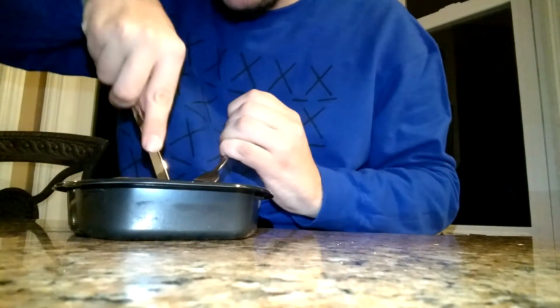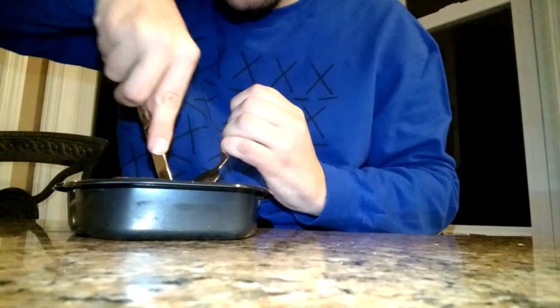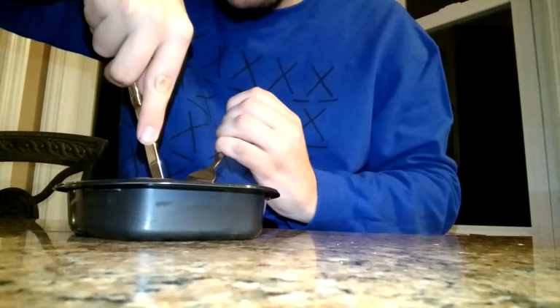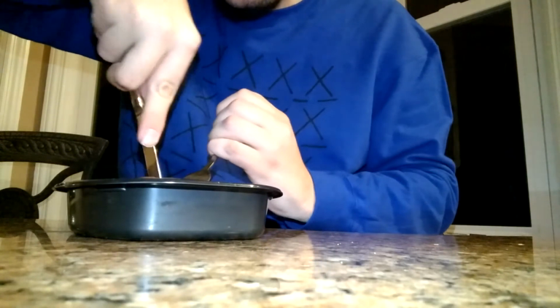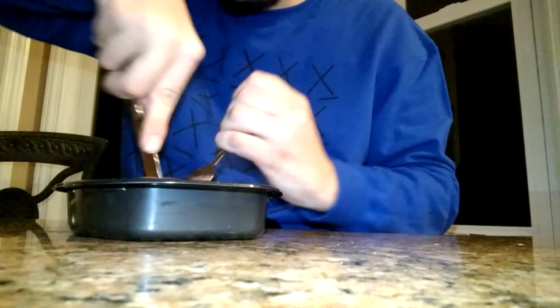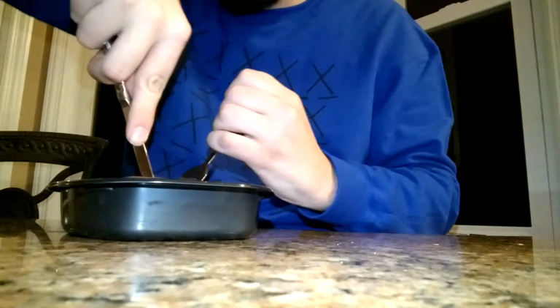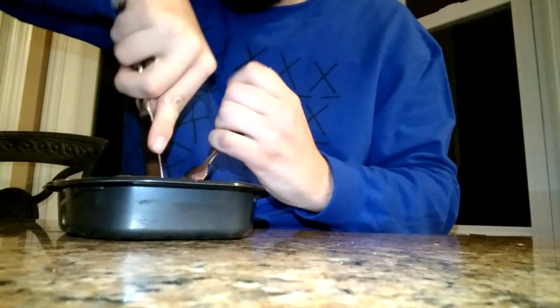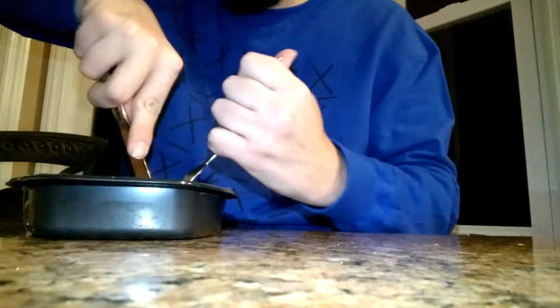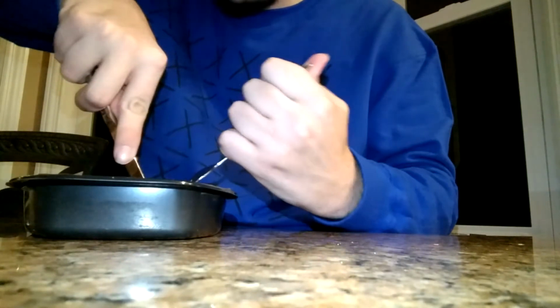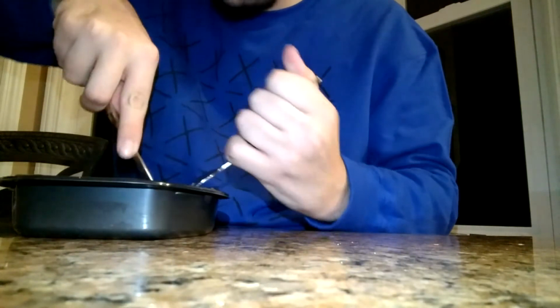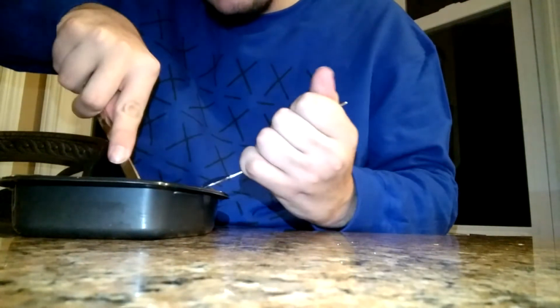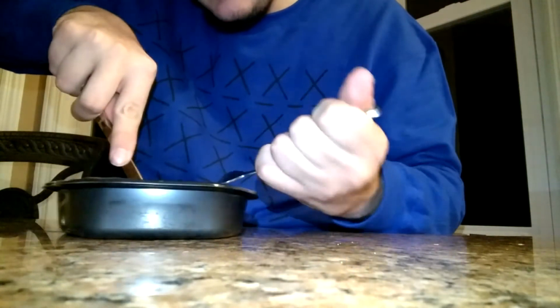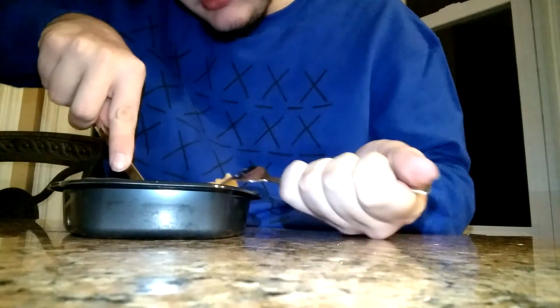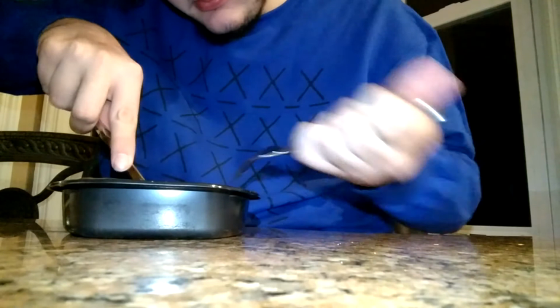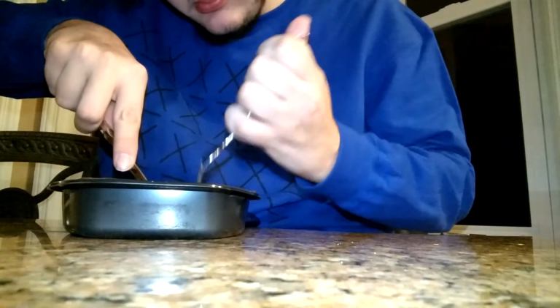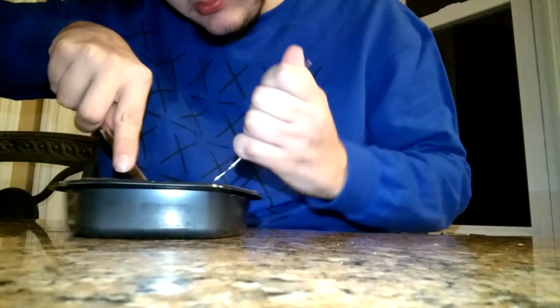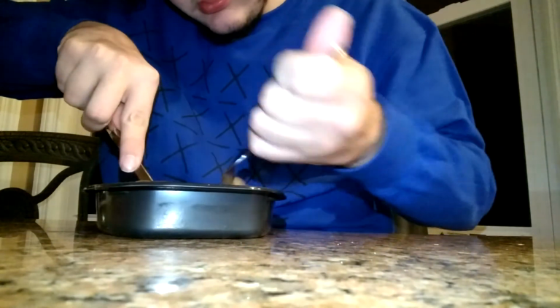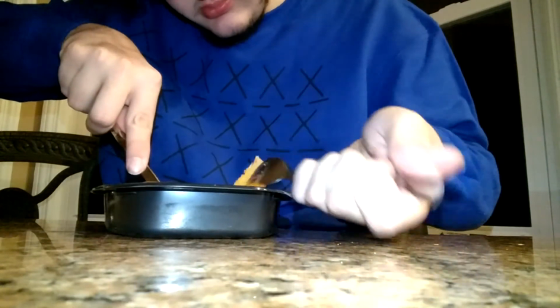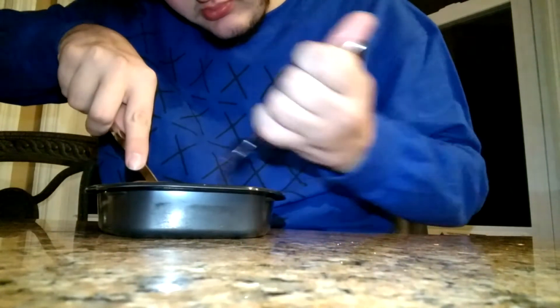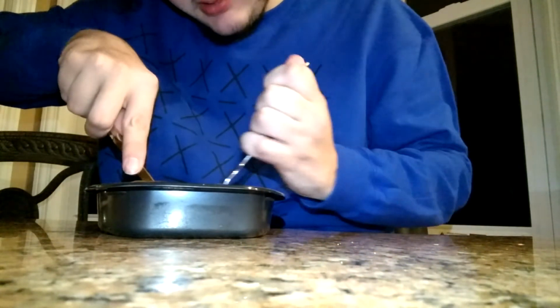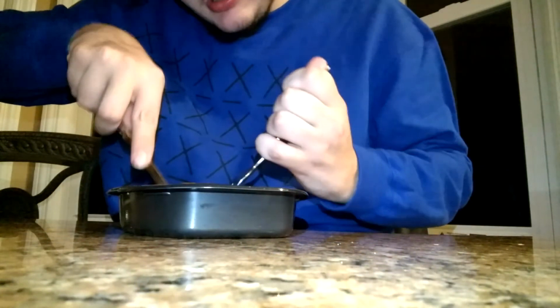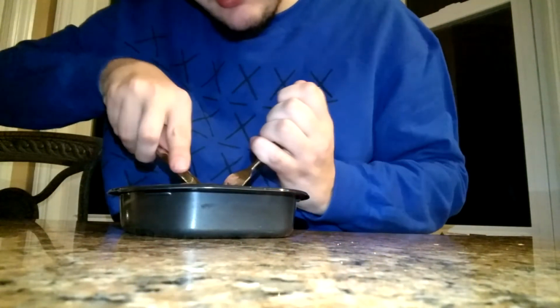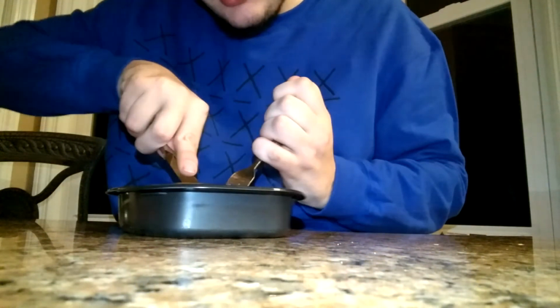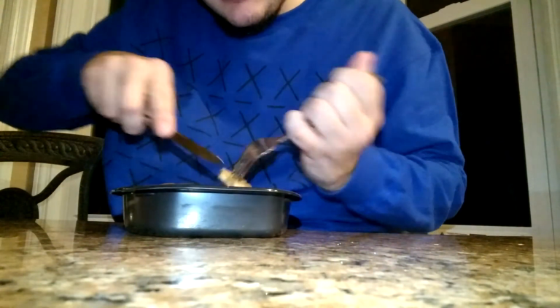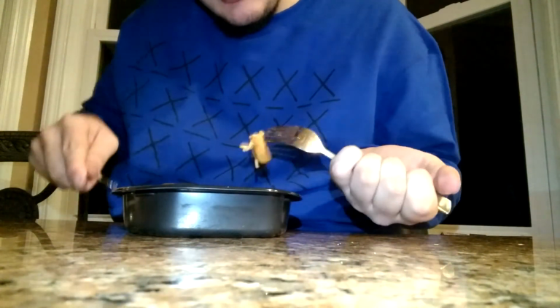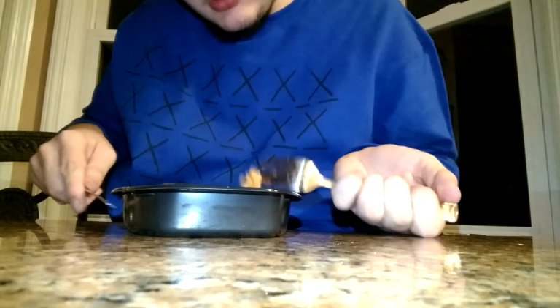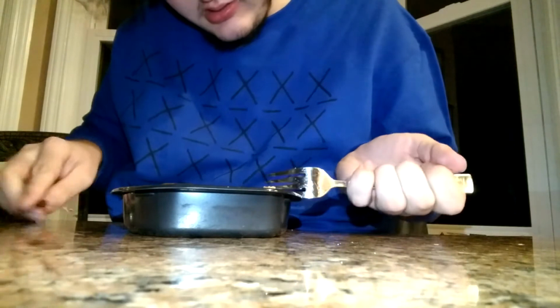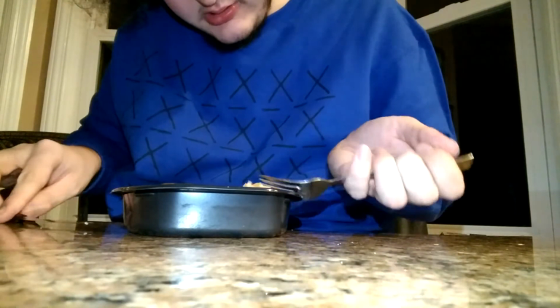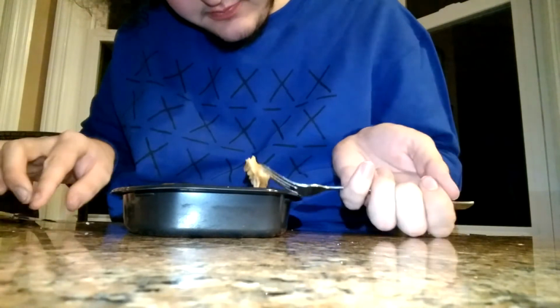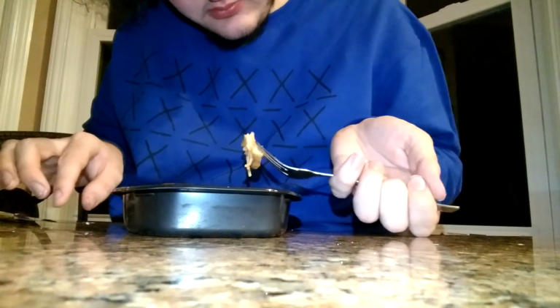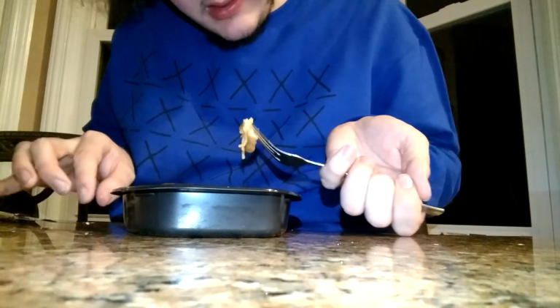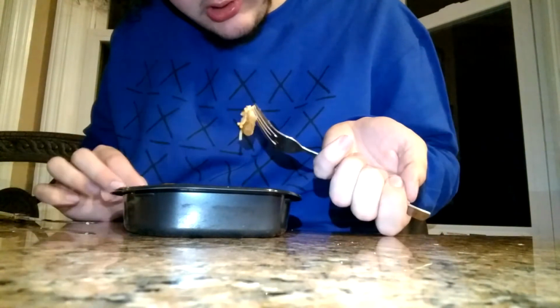This is not pleasant. Now keep in mind, I cooked this for the full amount of time that was recommended, and yeah, that looks cooked.